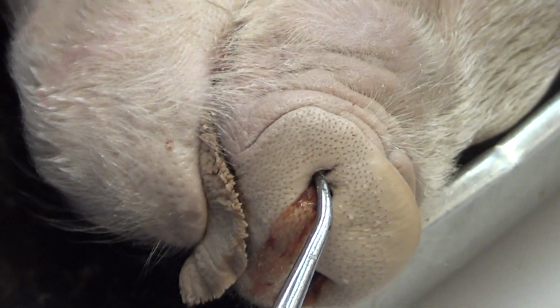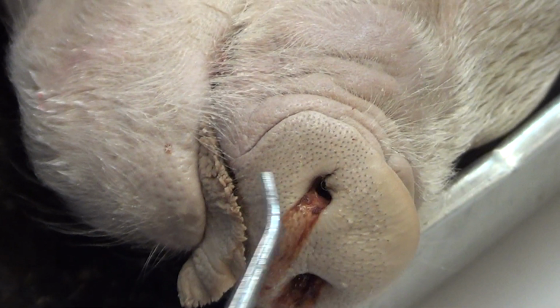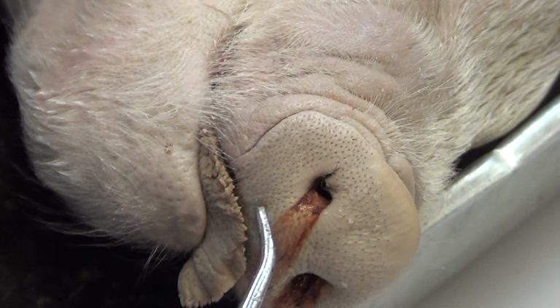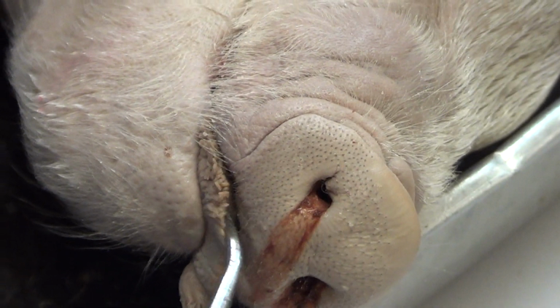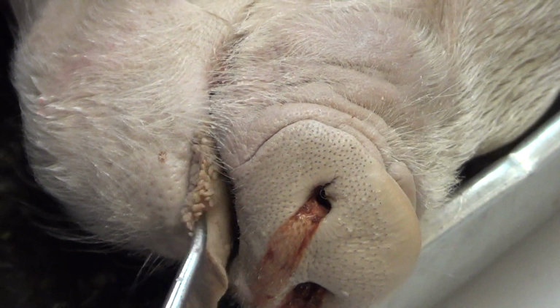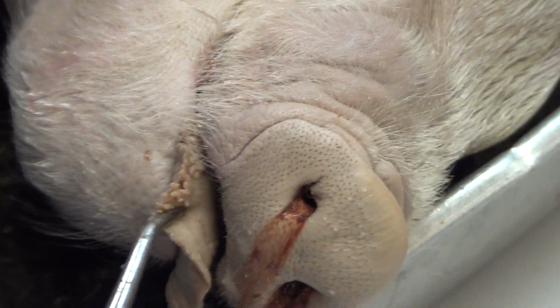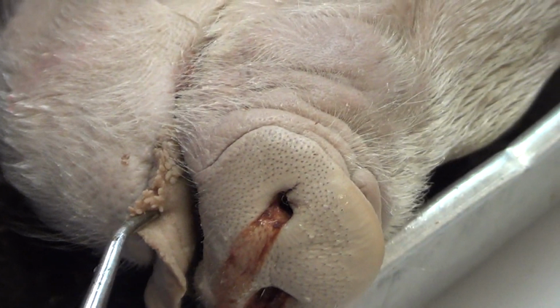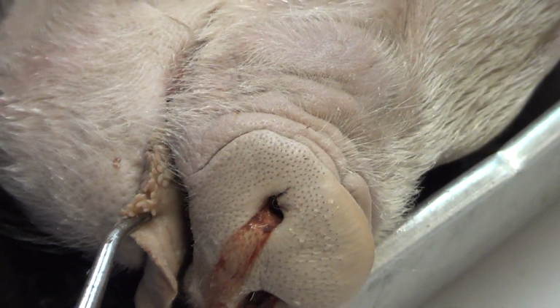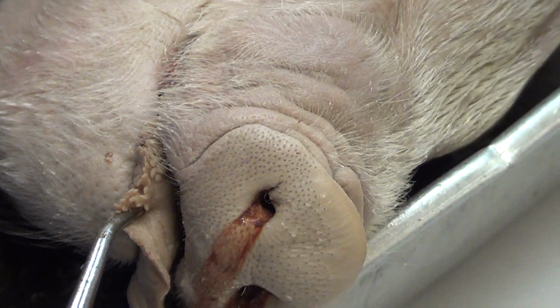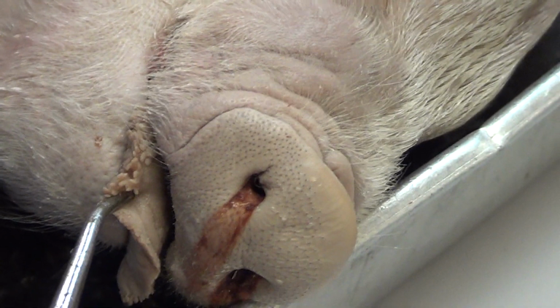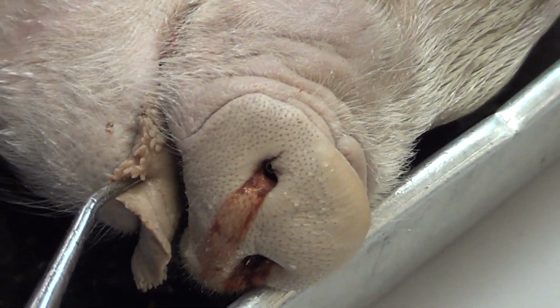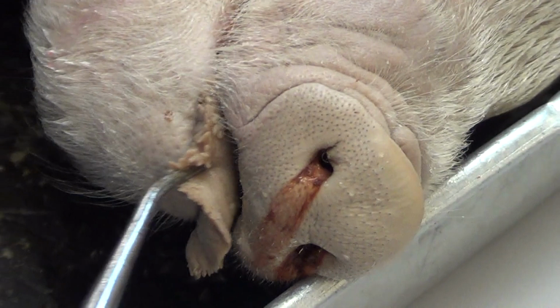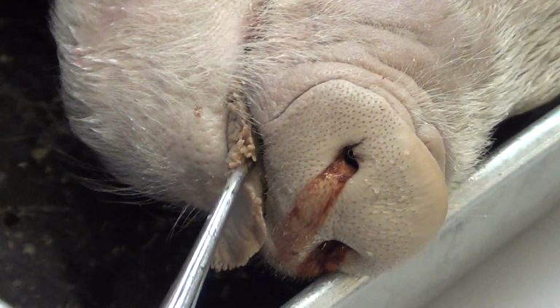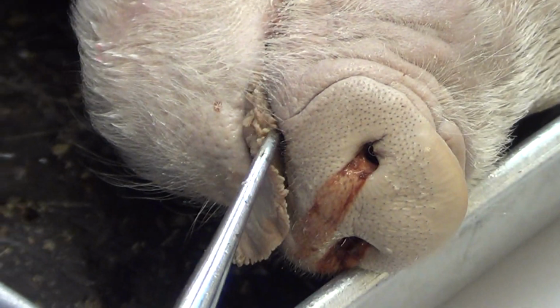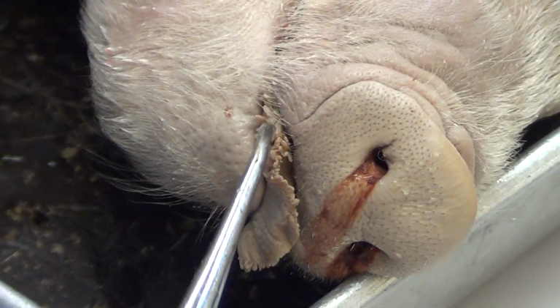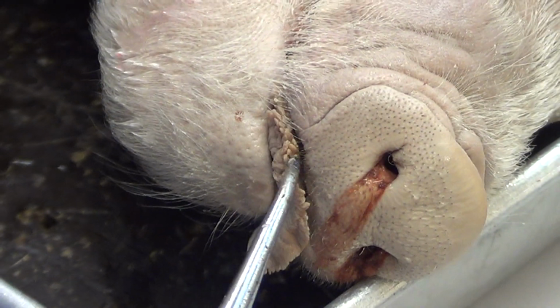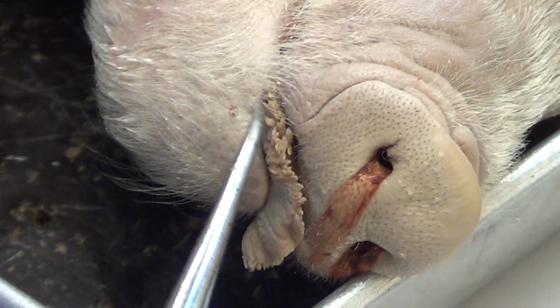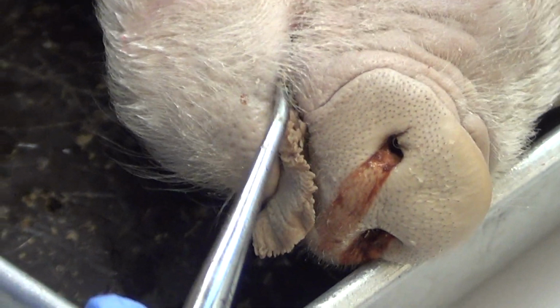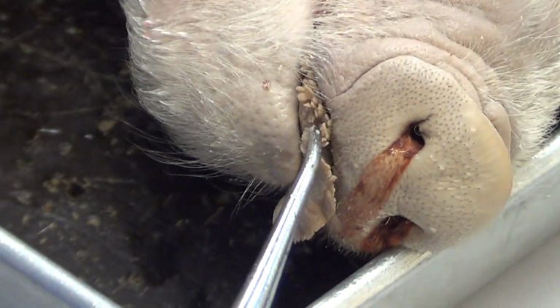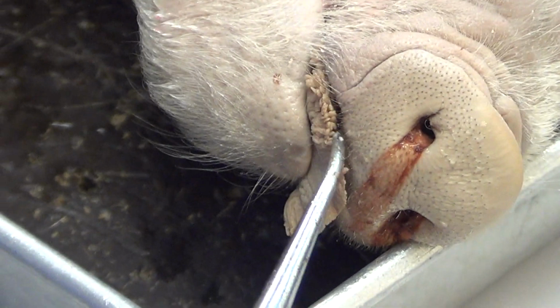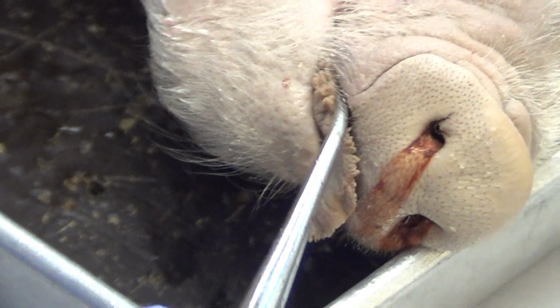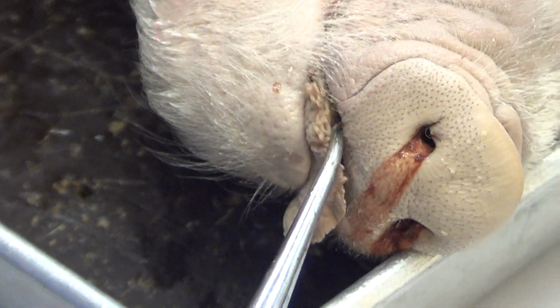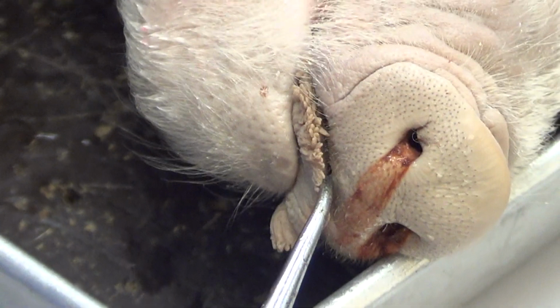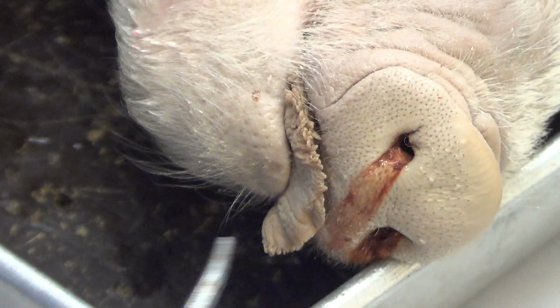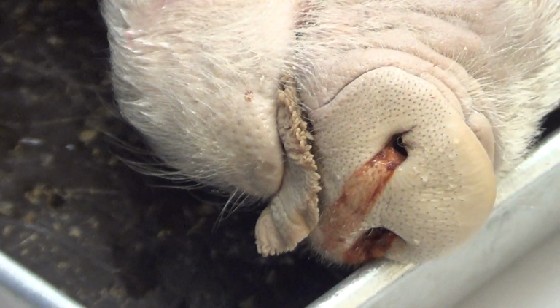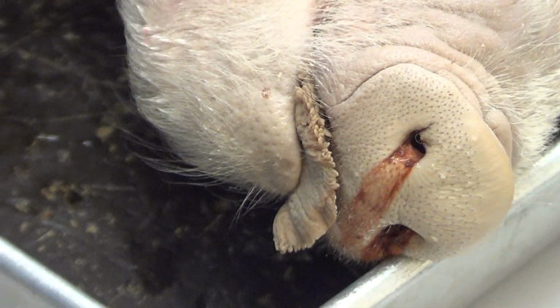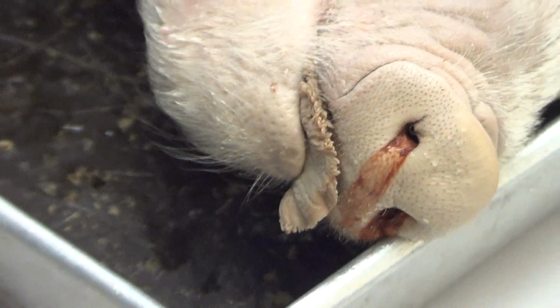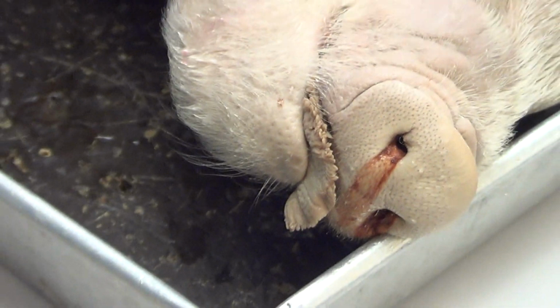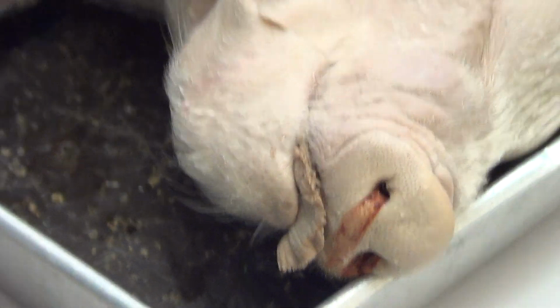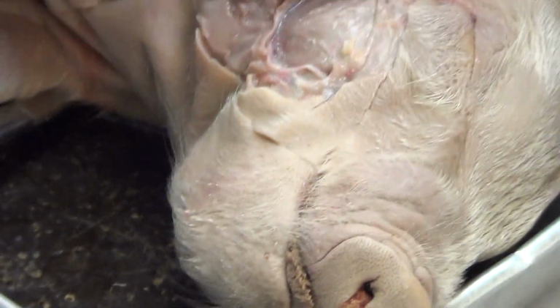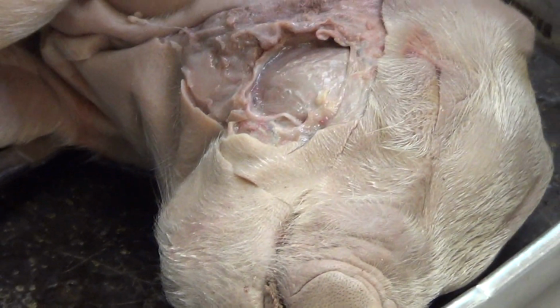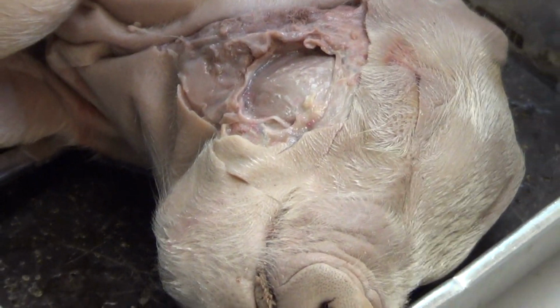And then the tongue, finally. You will notice that the tongue is a little bit different than ours in that it has structures called papillae on the outside, which helps pigs manipulate their environments.